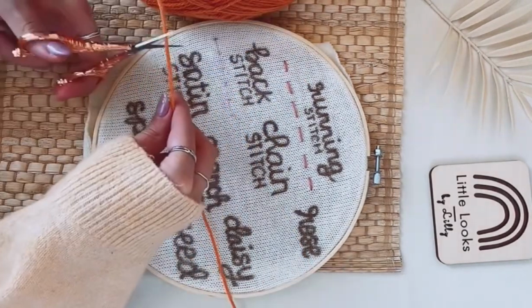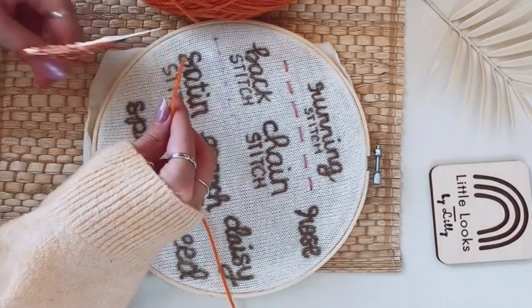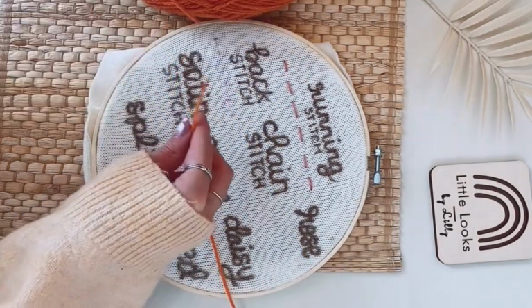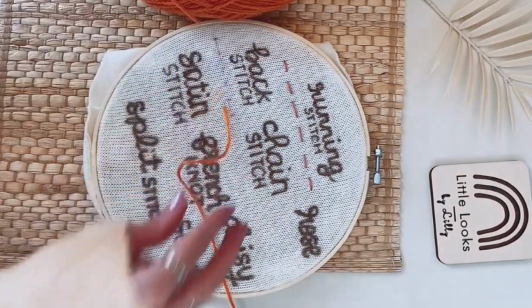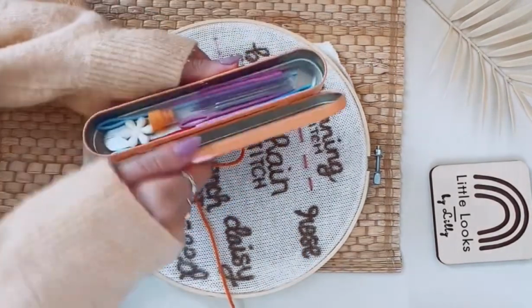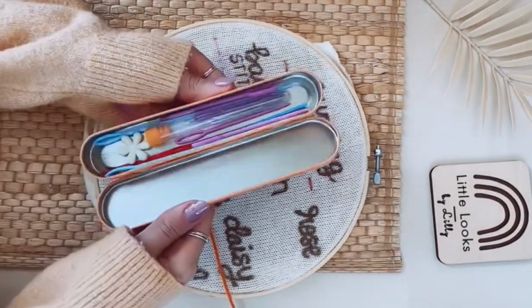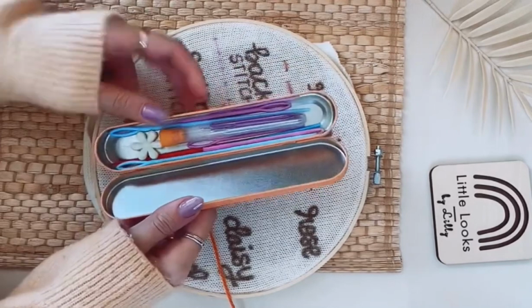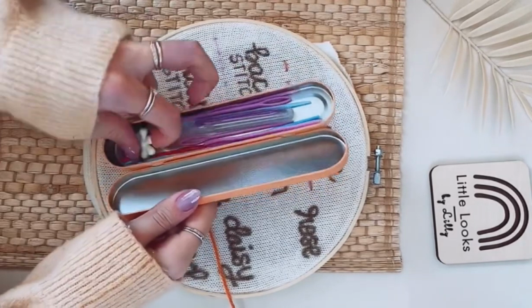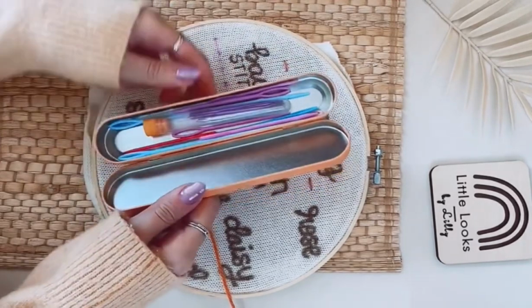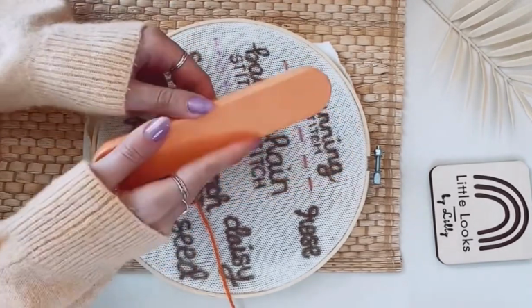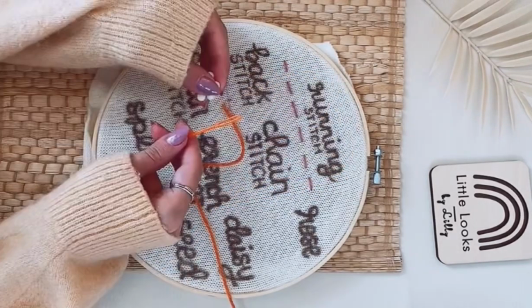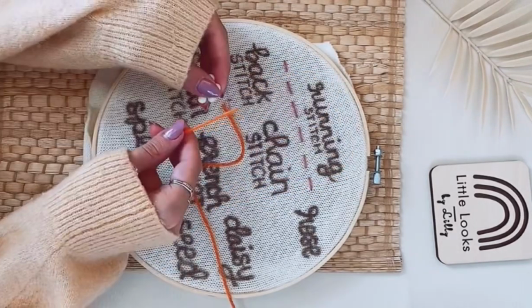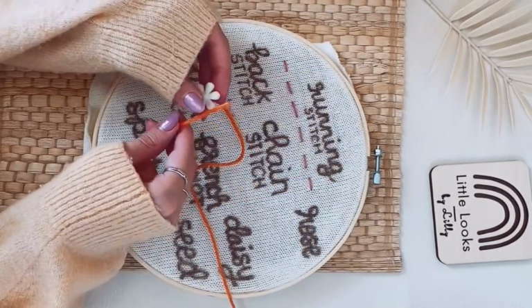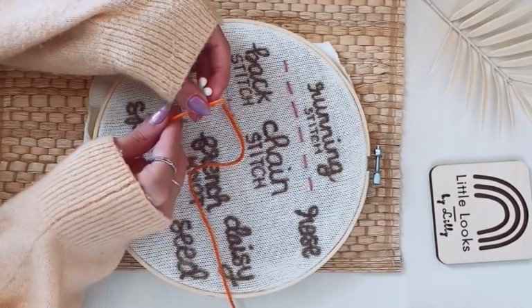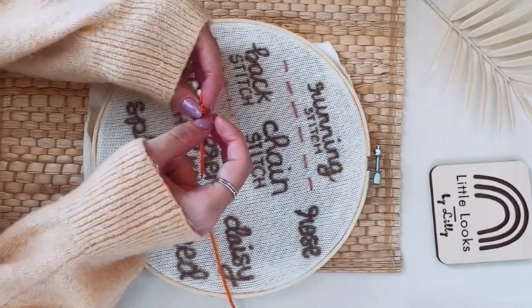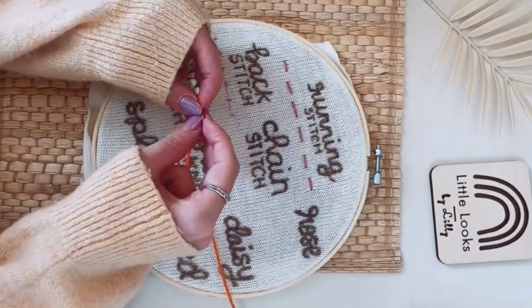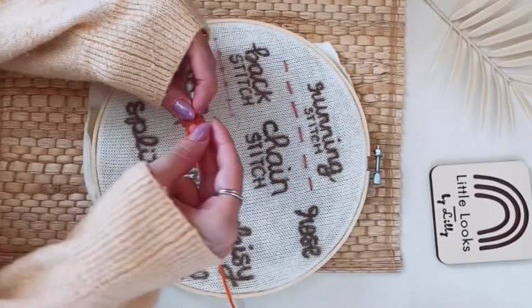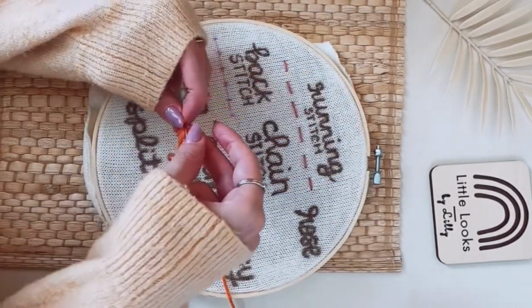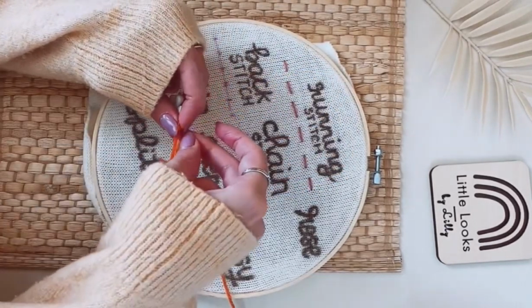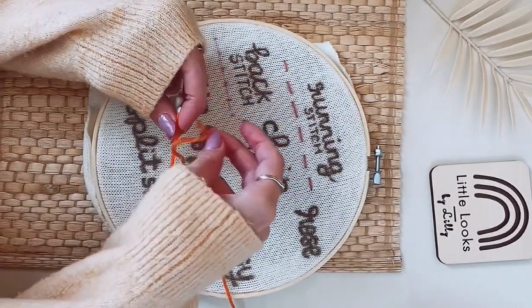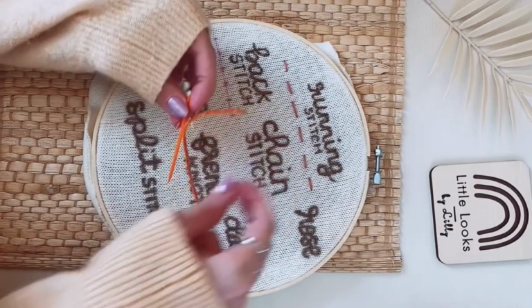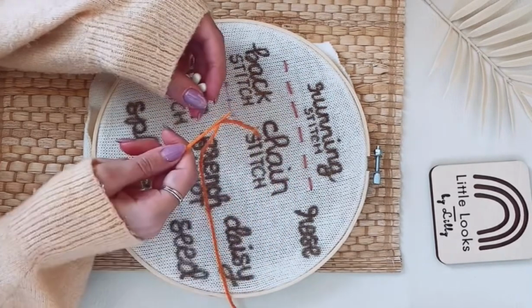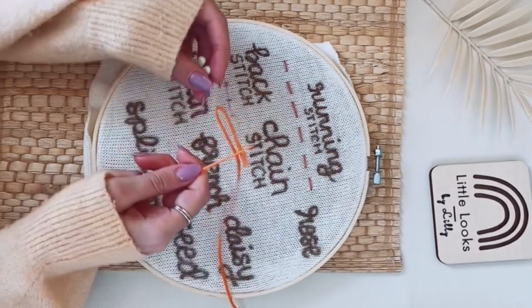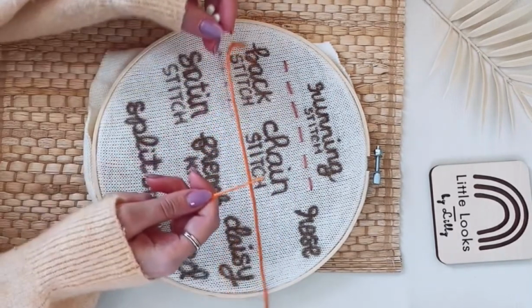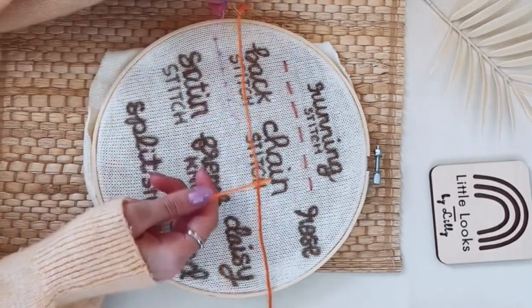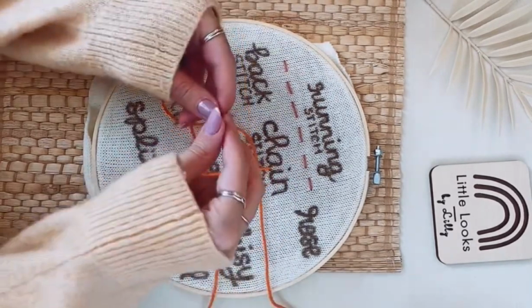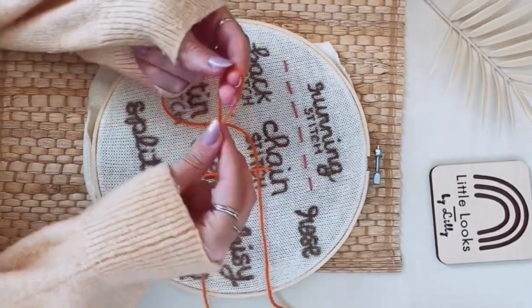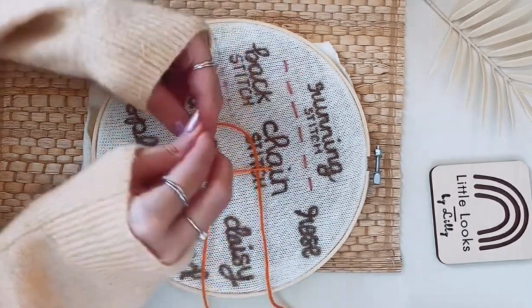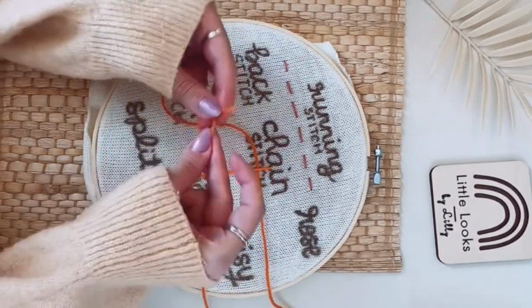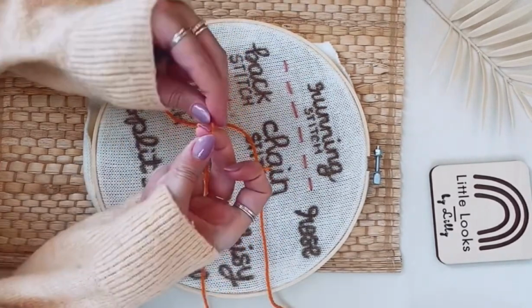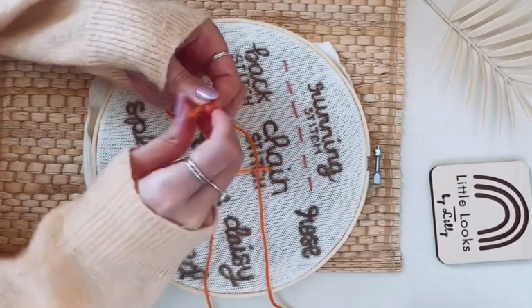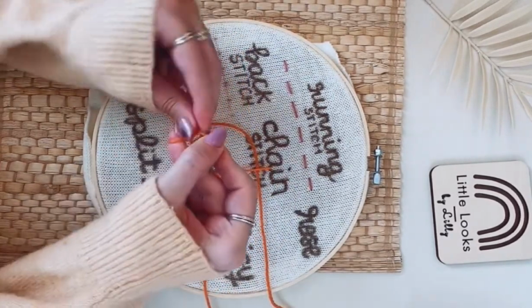You're going to grab your yarn — it can be really any weight of yarn depending on the material that you're working with. You're going to get your needle threader and go ahead and thread your needle, then make a knot at the end of your yarn using the method I talked about in the last tutorial.